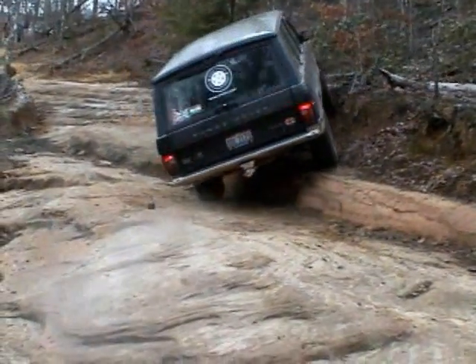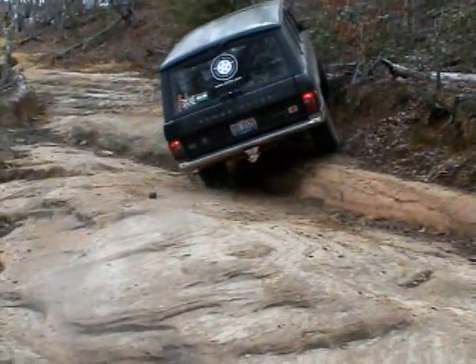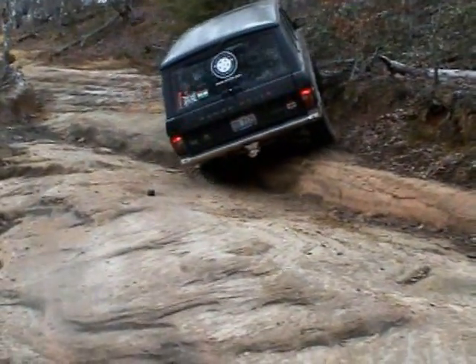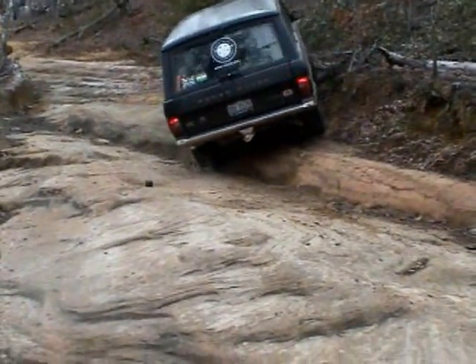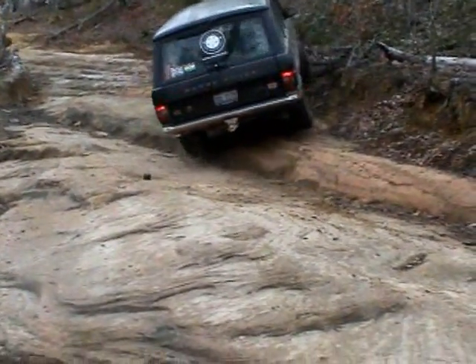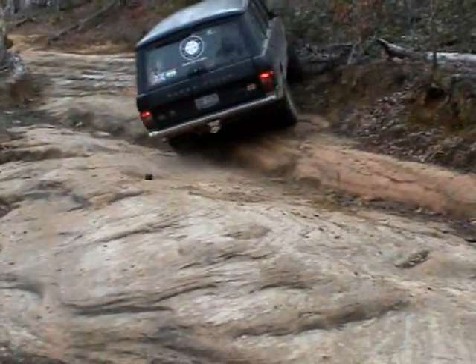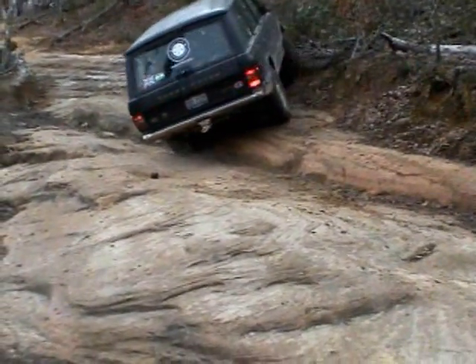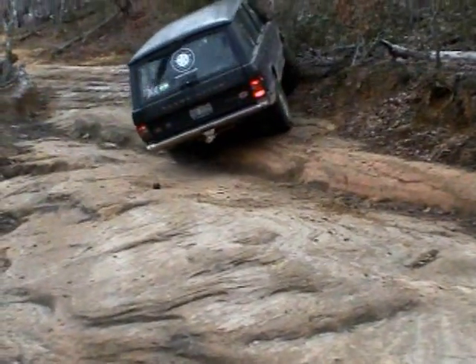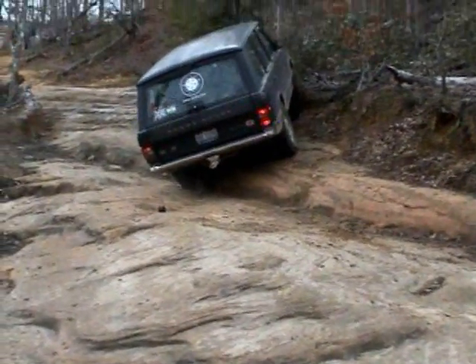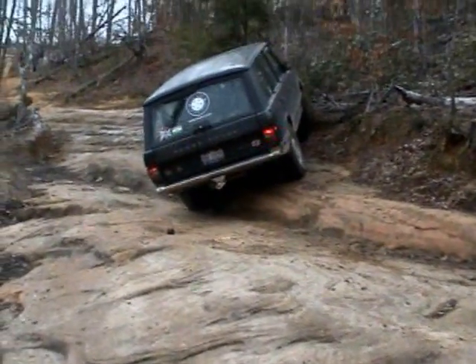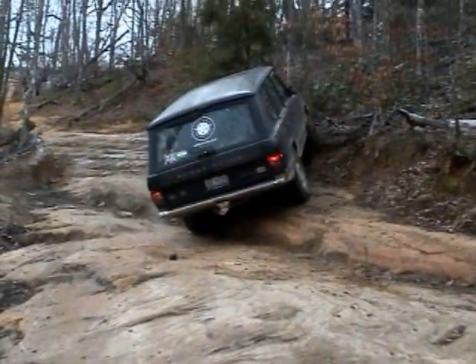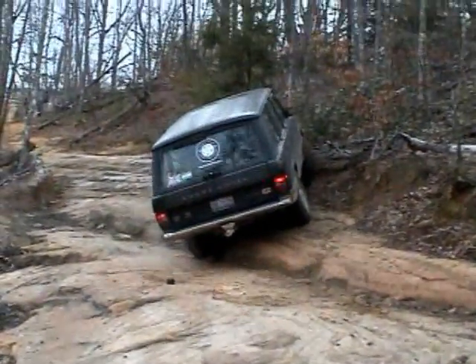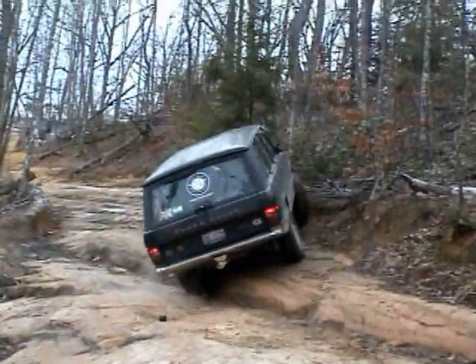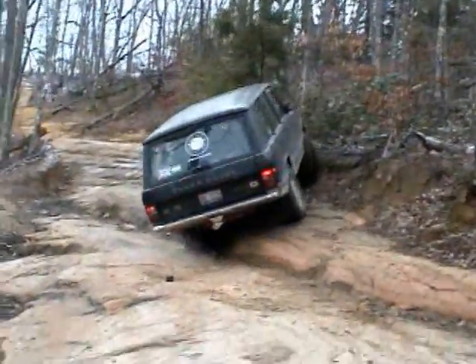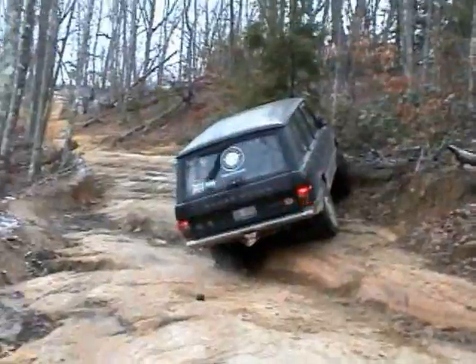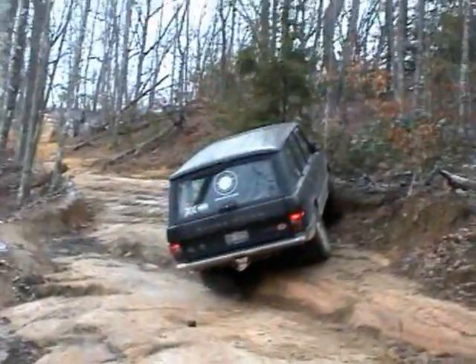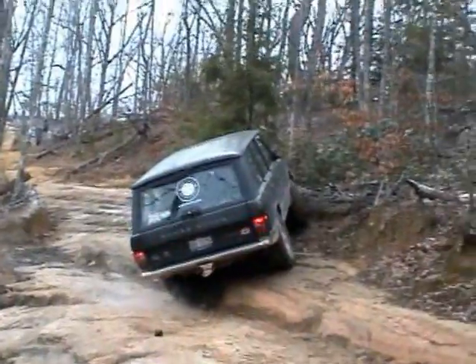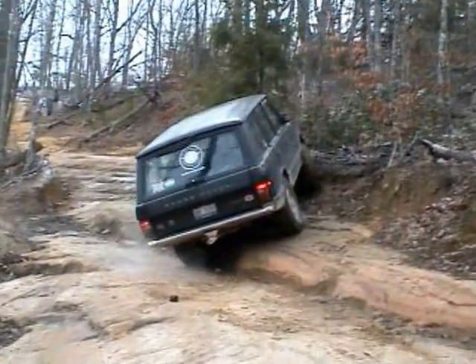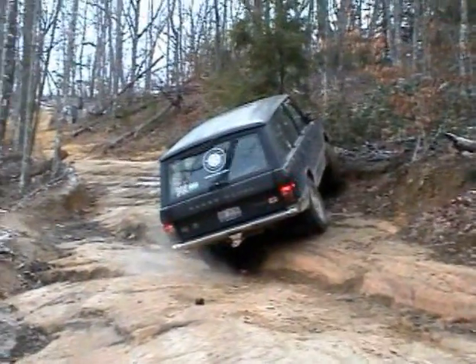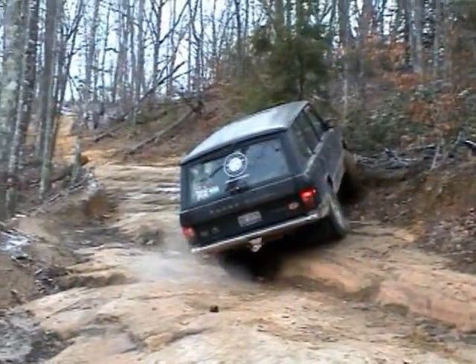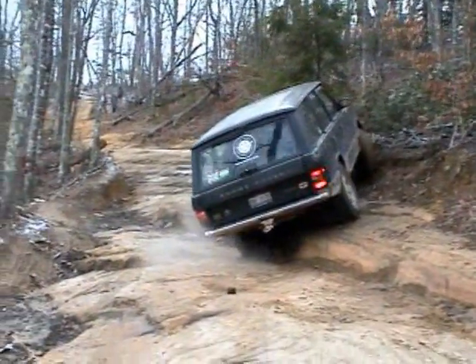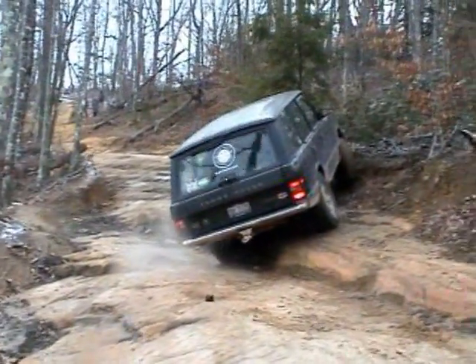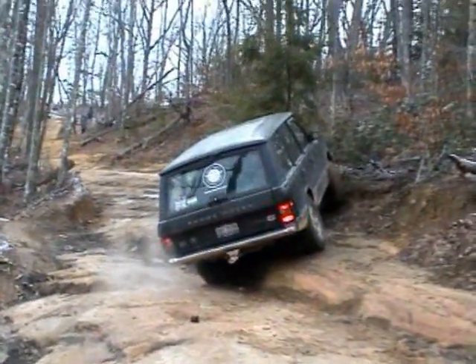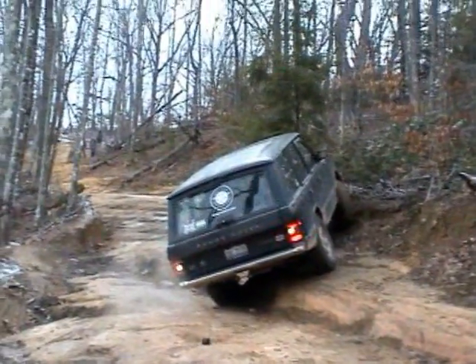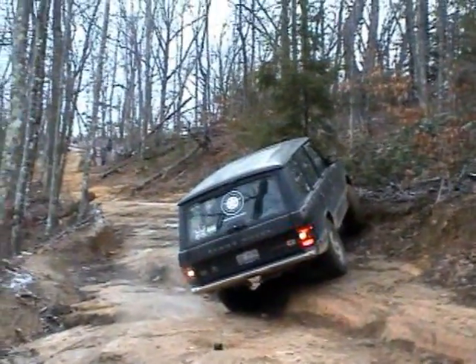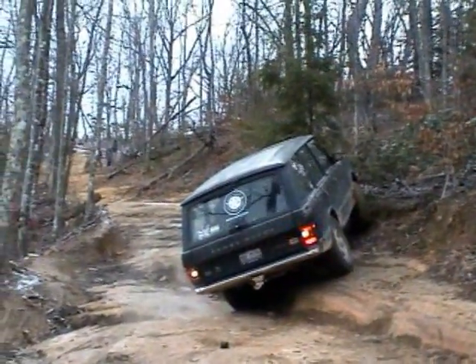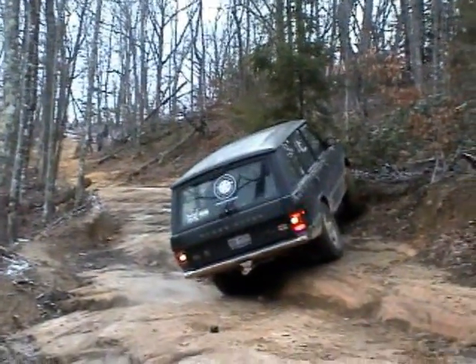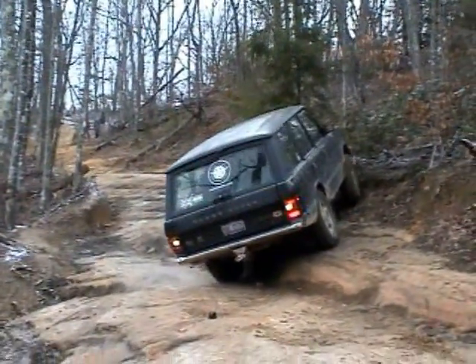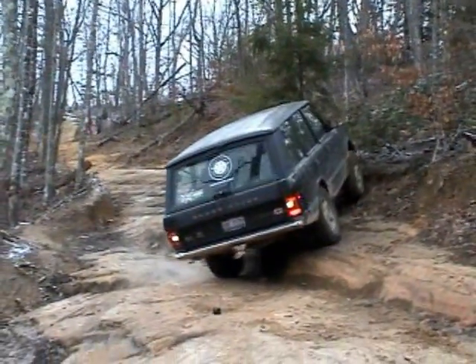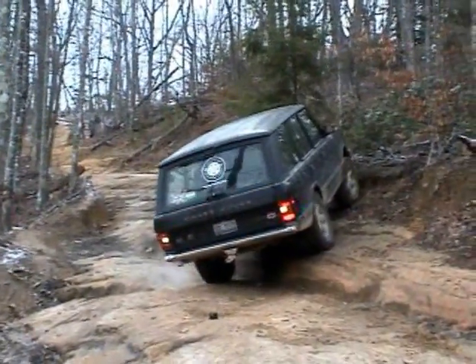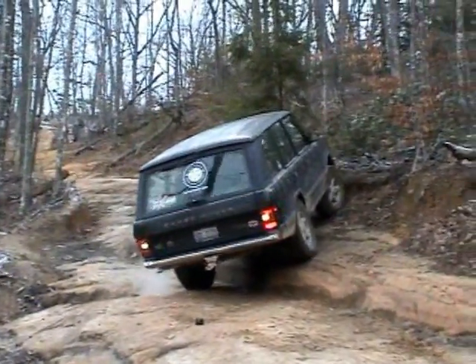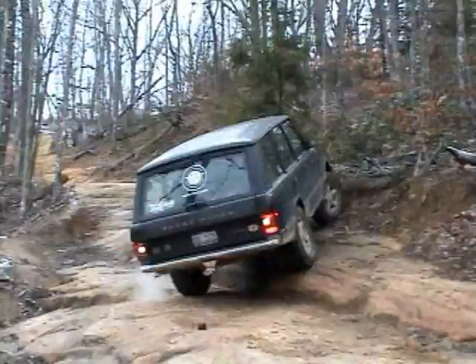Easy, buddy. Back up a bit, bud. Your front wheels are on.